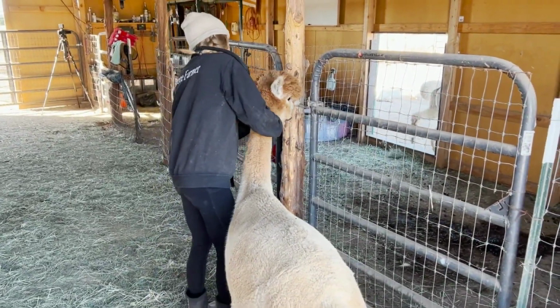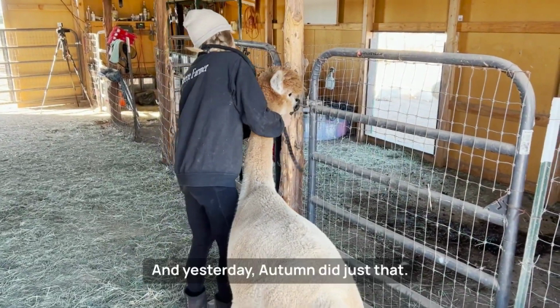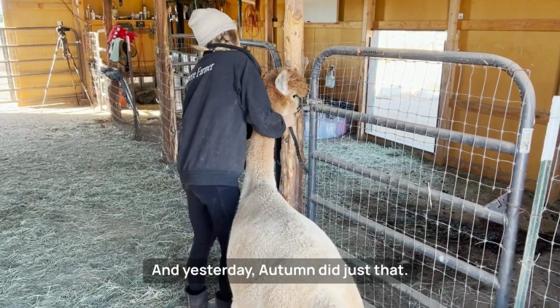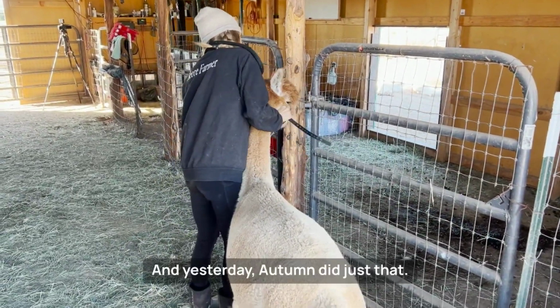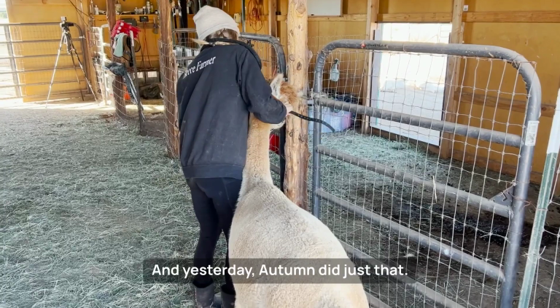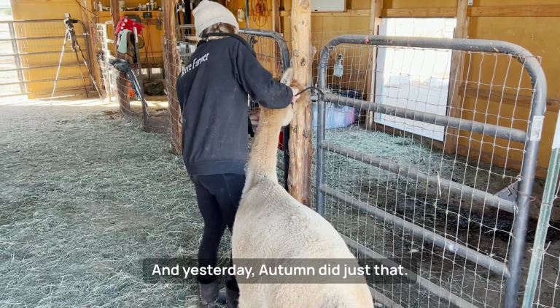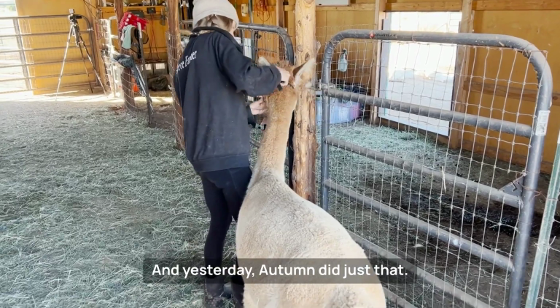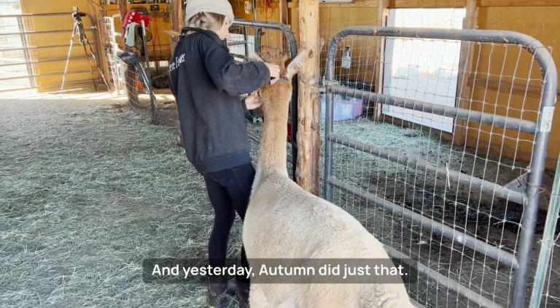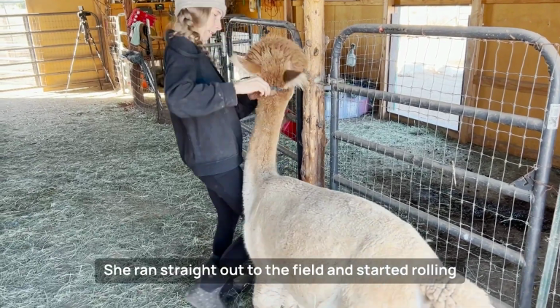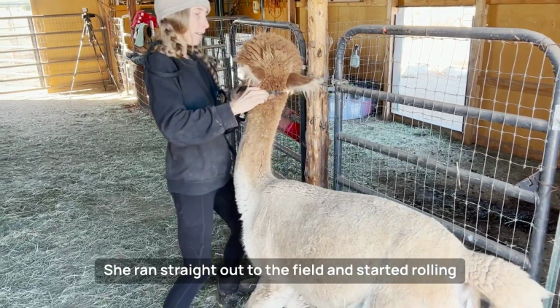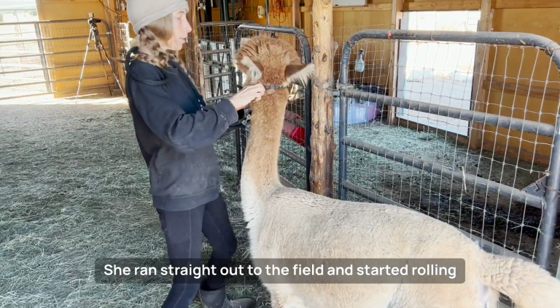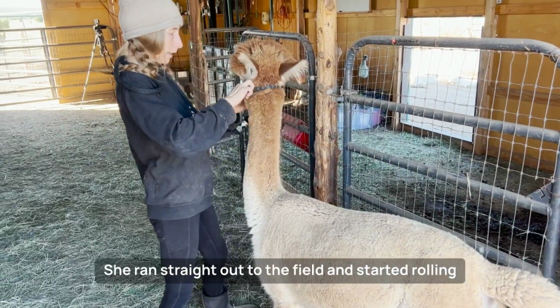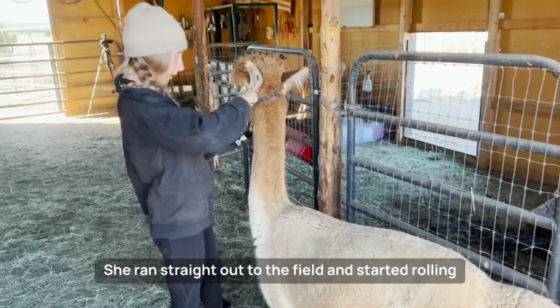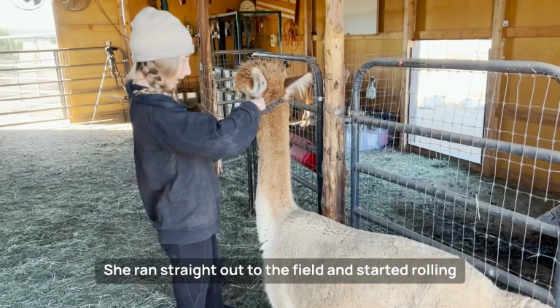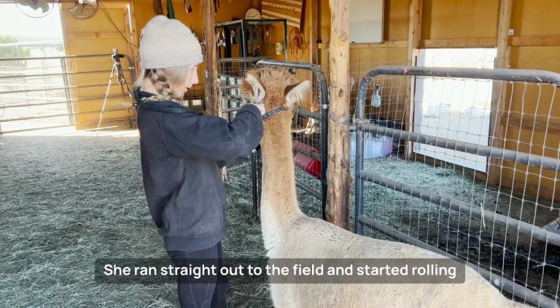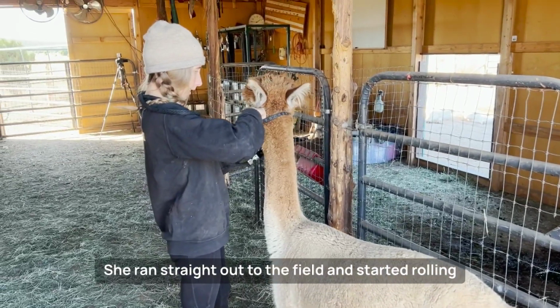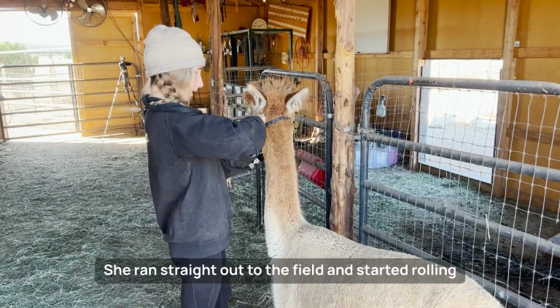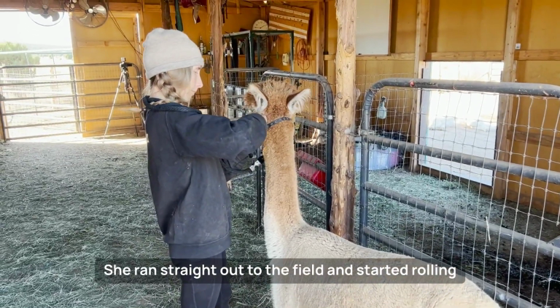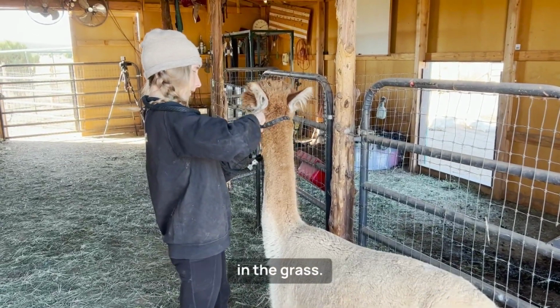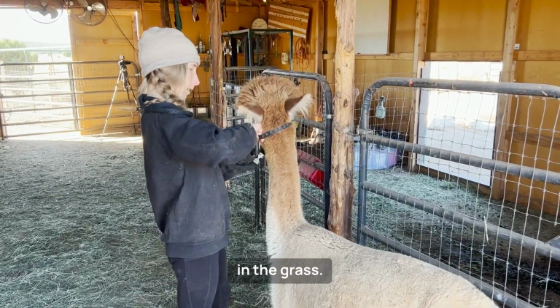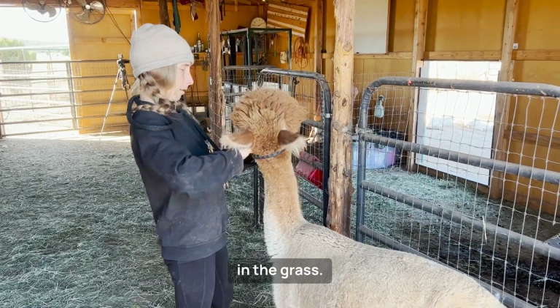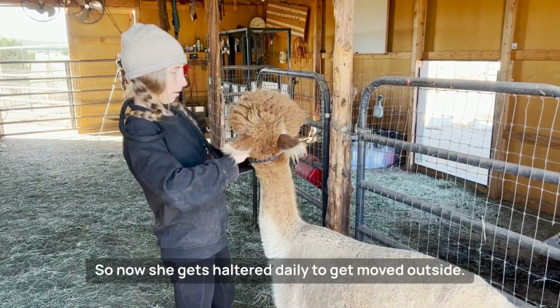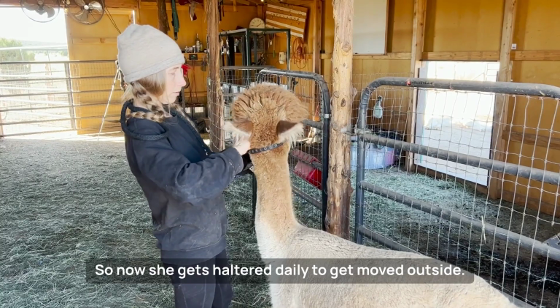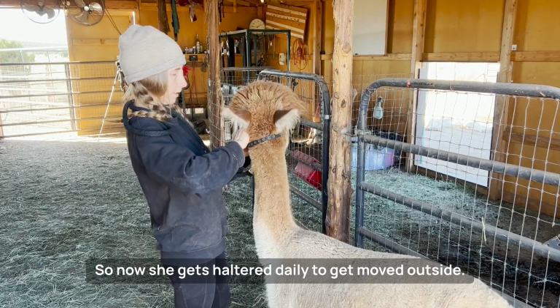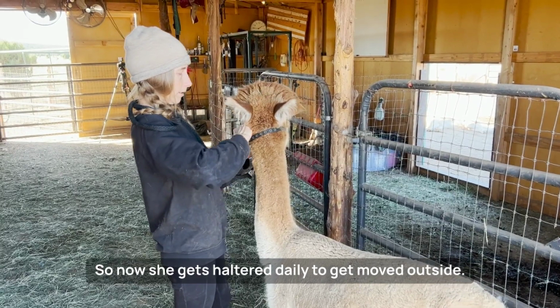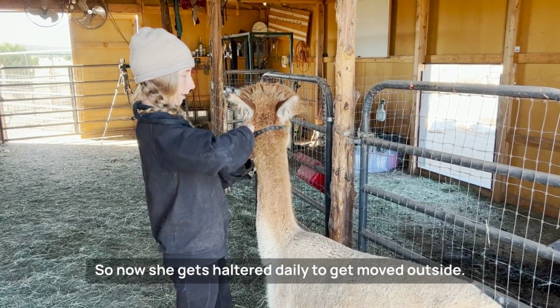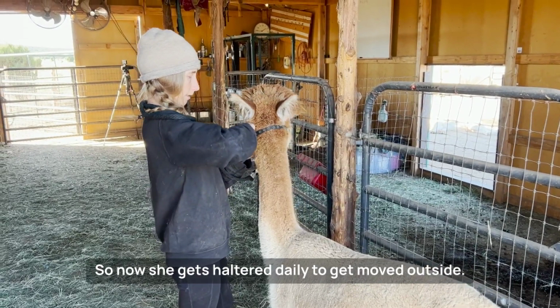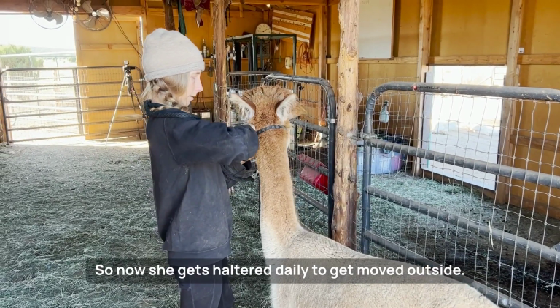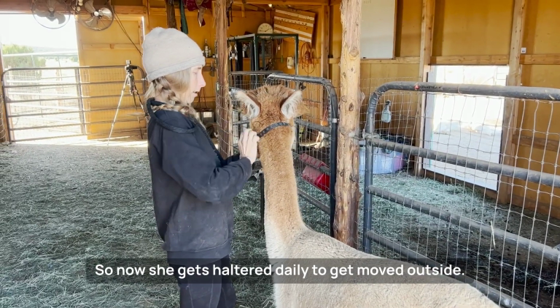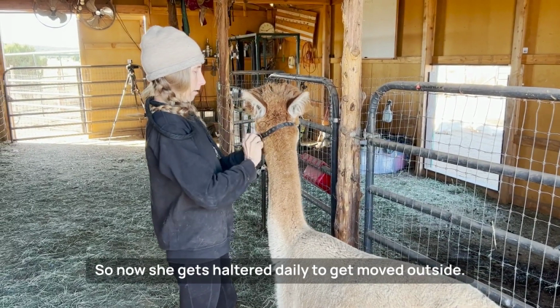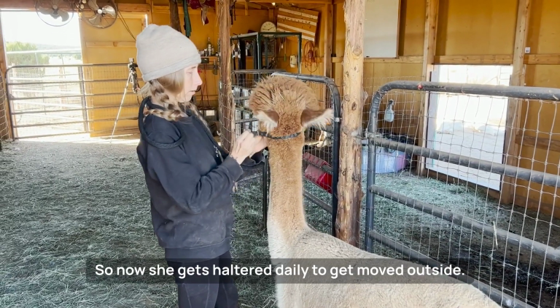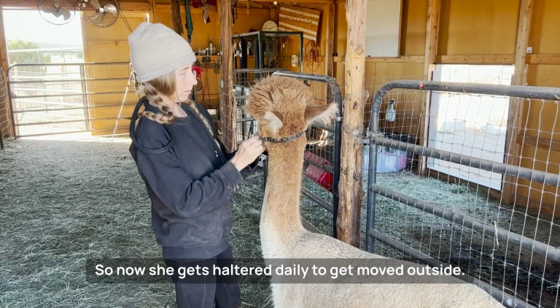Yesterday, Autumn did just that — she ran straight out to the field and started rolling in the grass, so now she gets haltered daily to get moved outside.